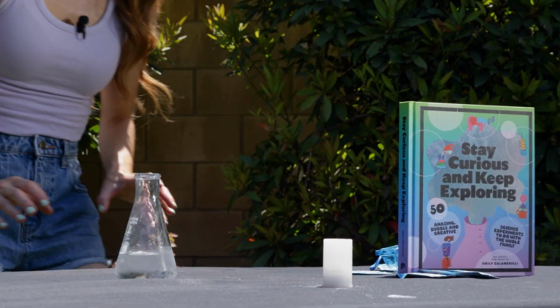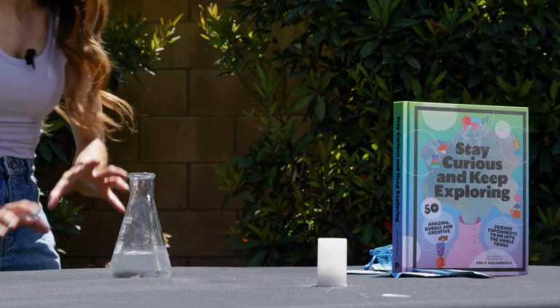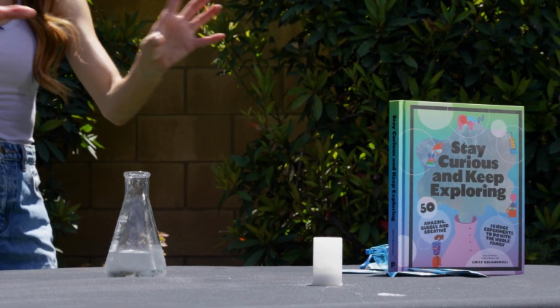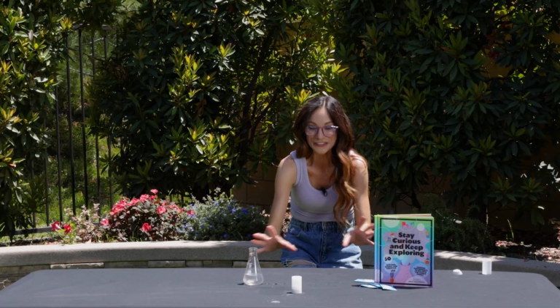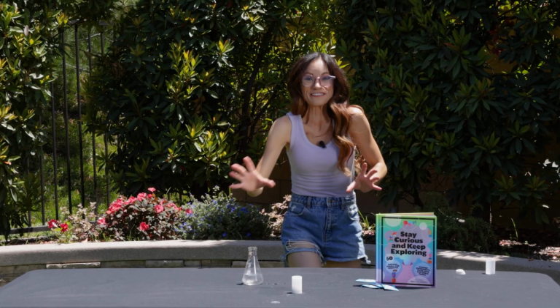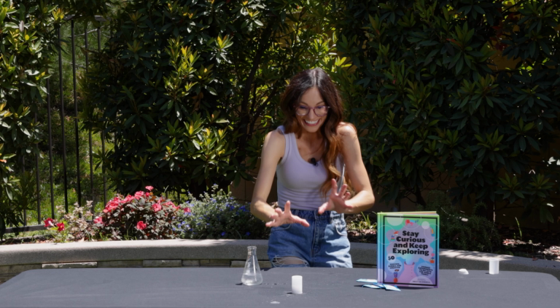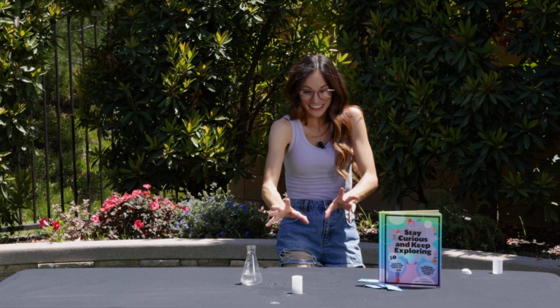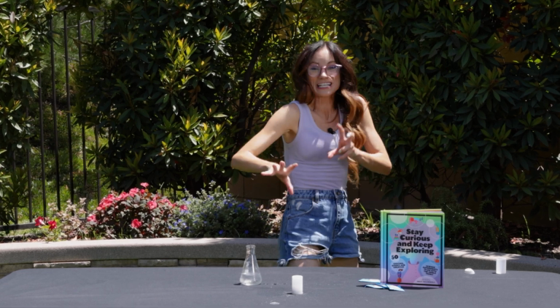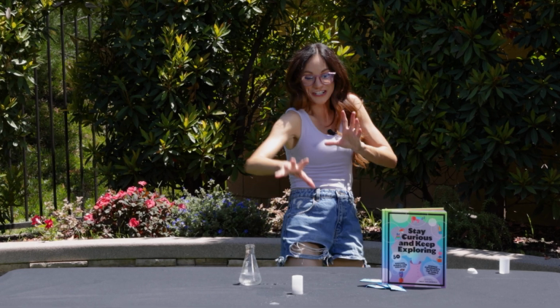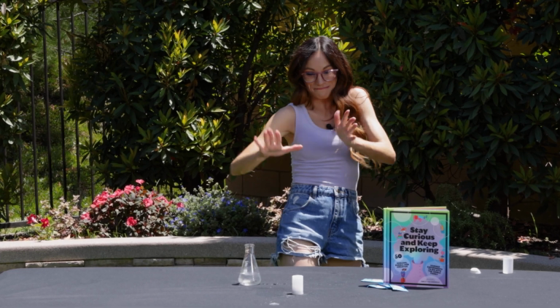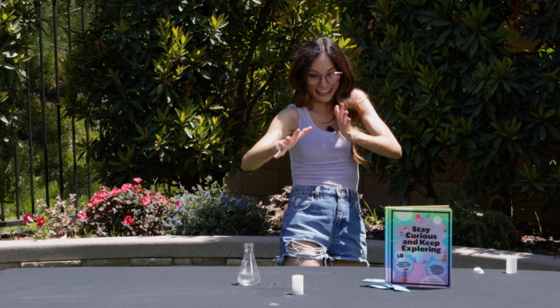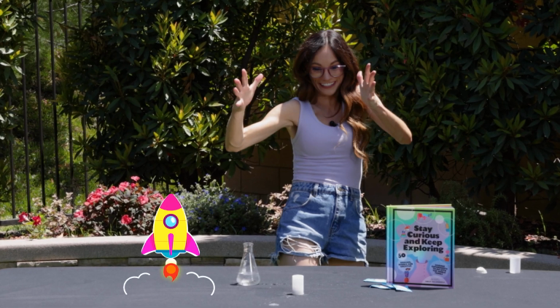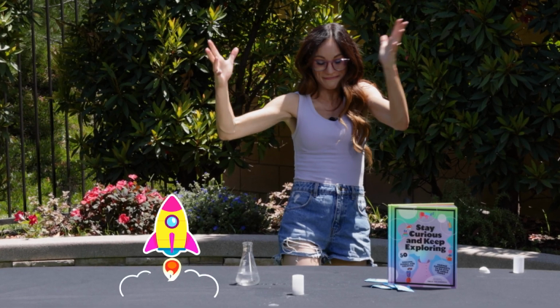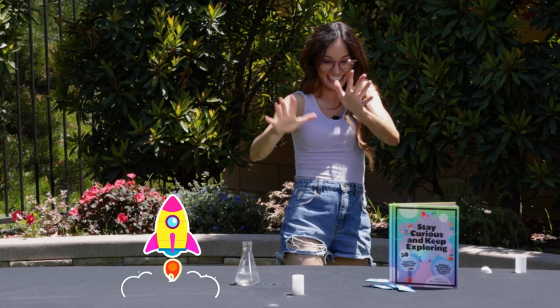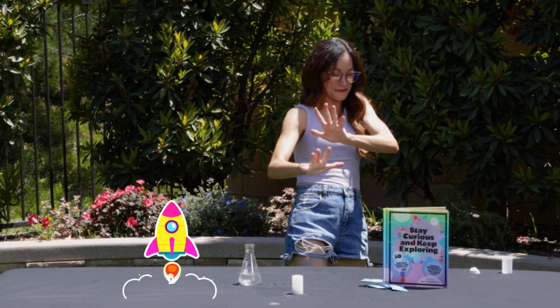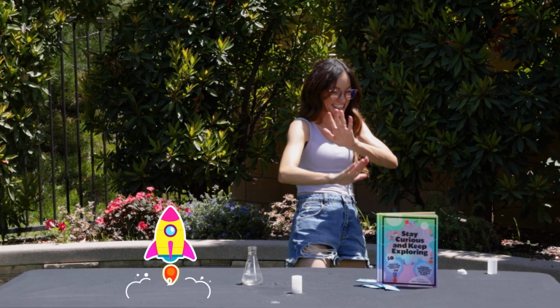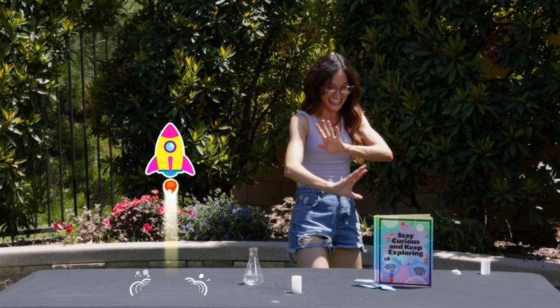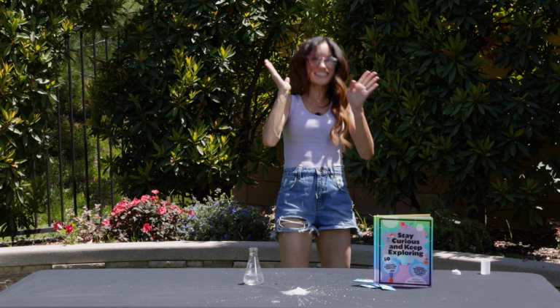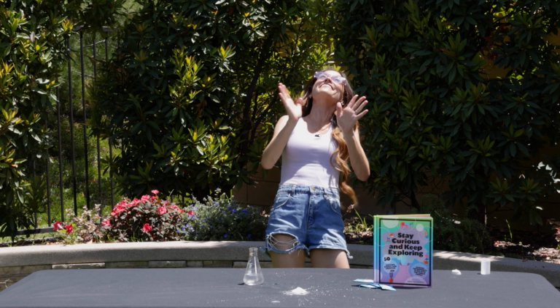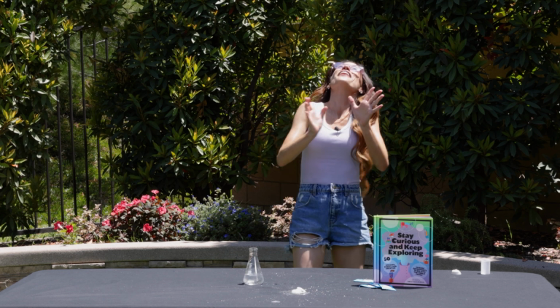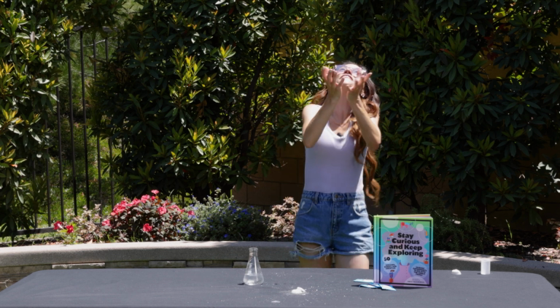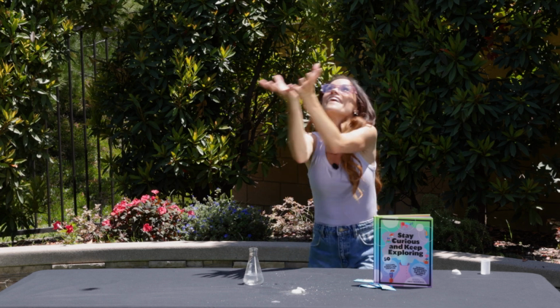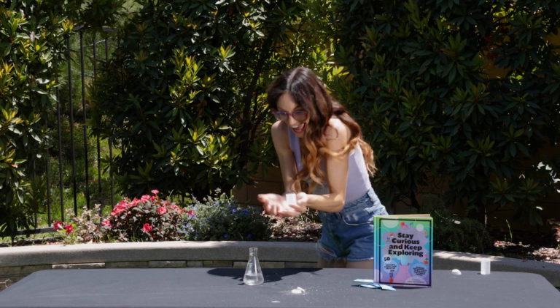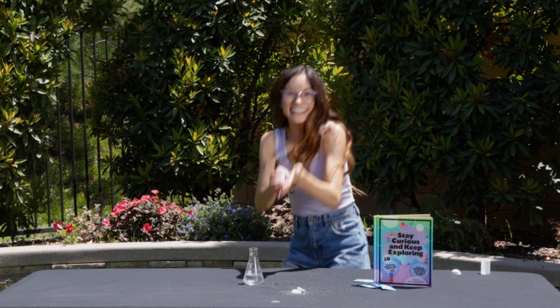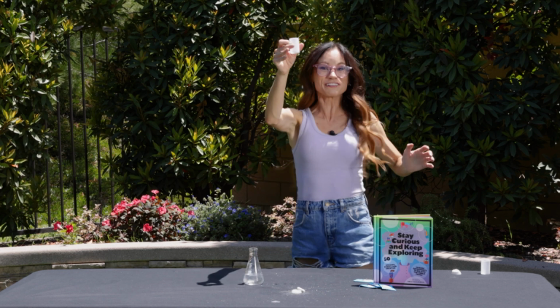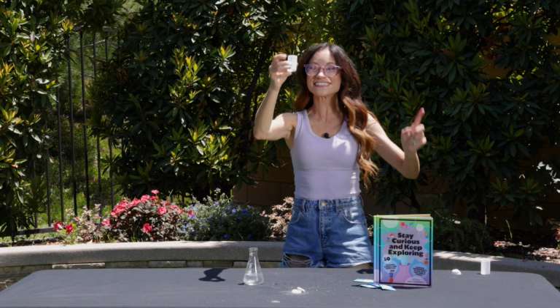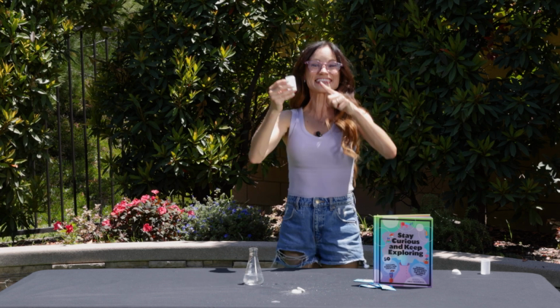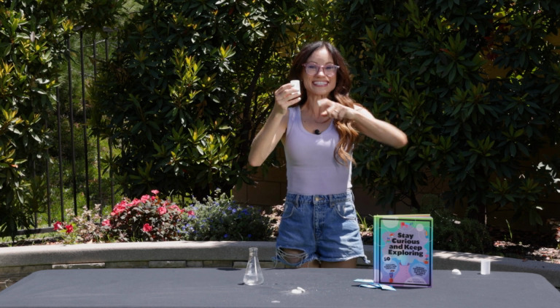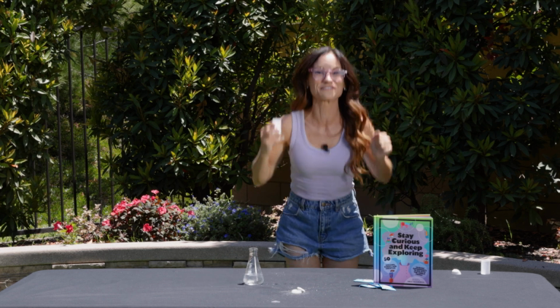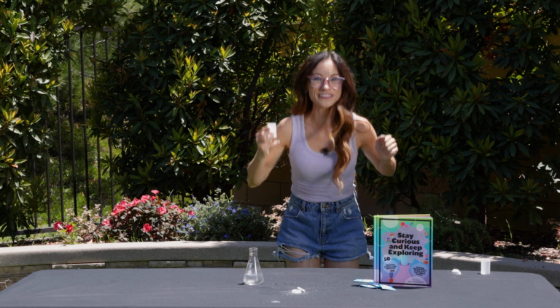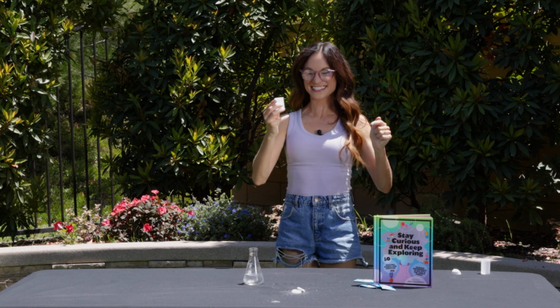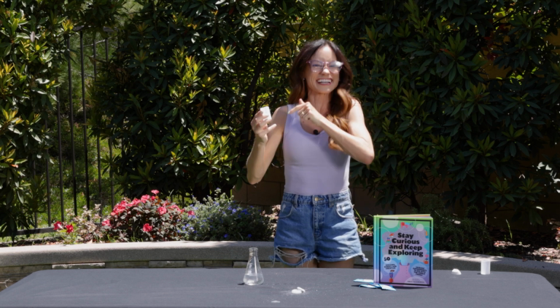Now the bubbles are building and building and building, and the pressure is building and building and building until the film canister can't take the pressure anymore. Whoa! And it explodes! And that is your film canister rocket.